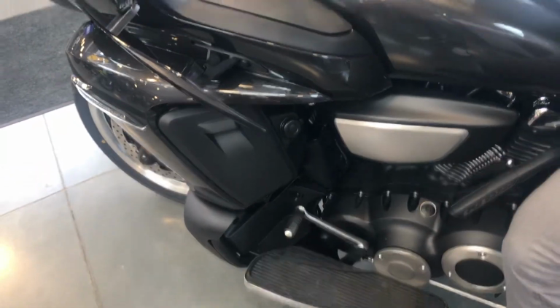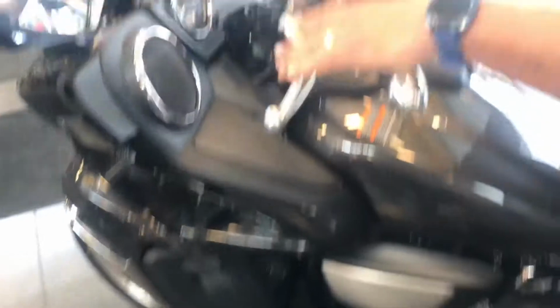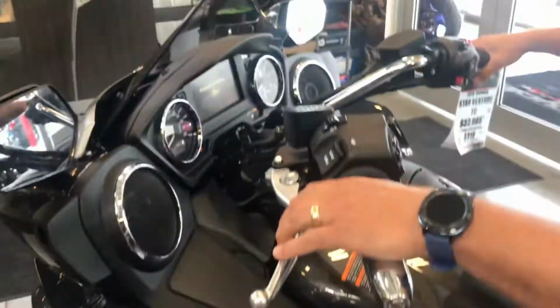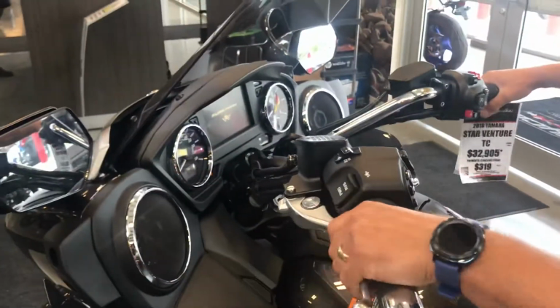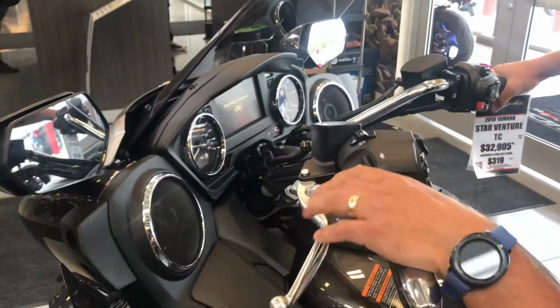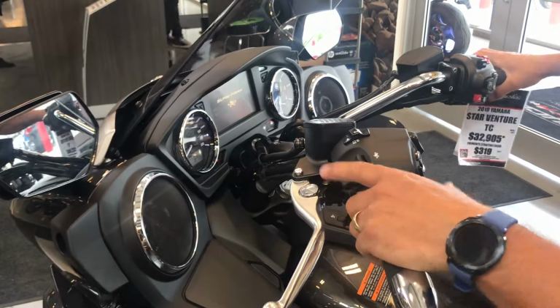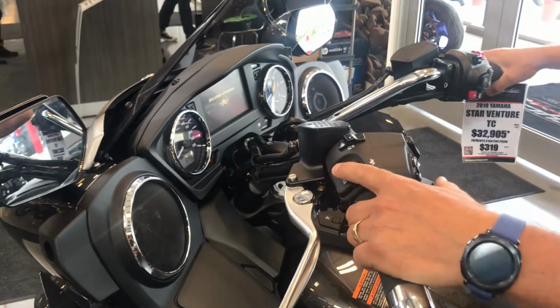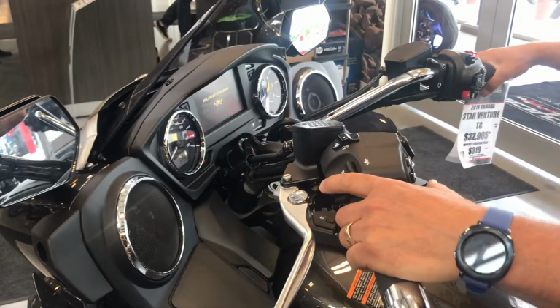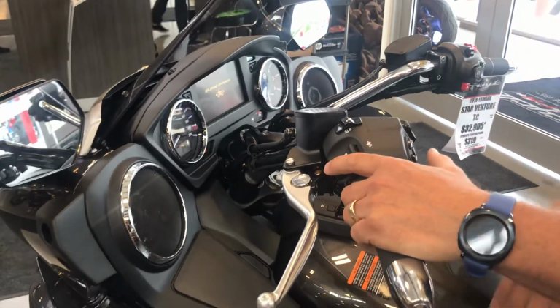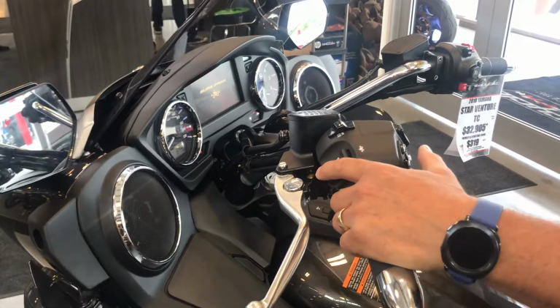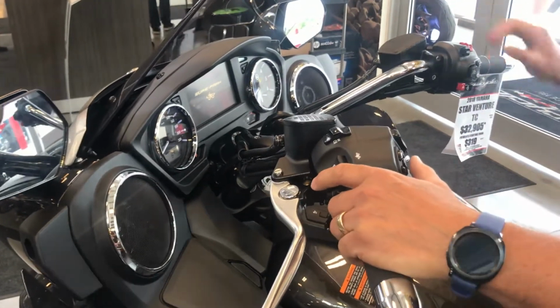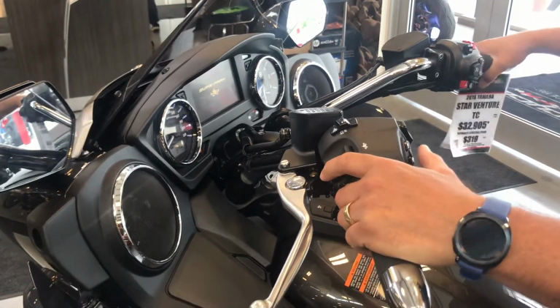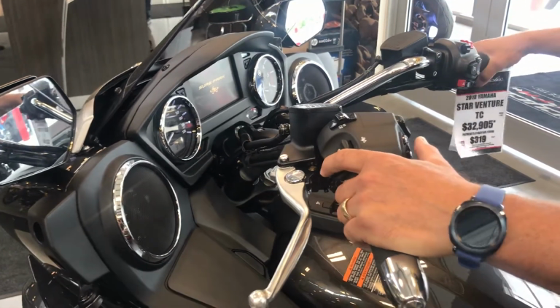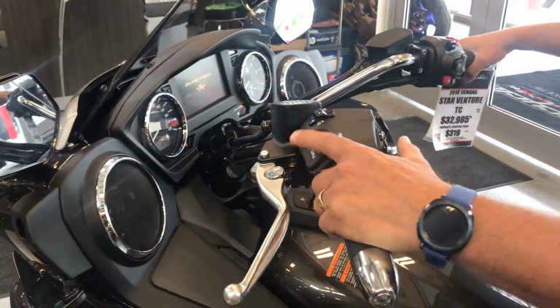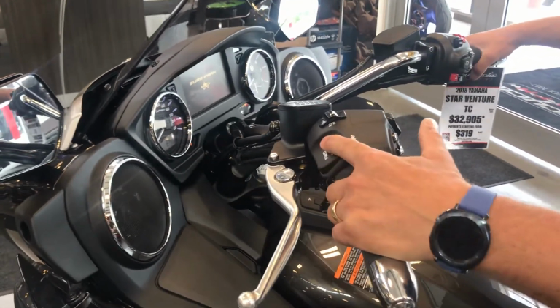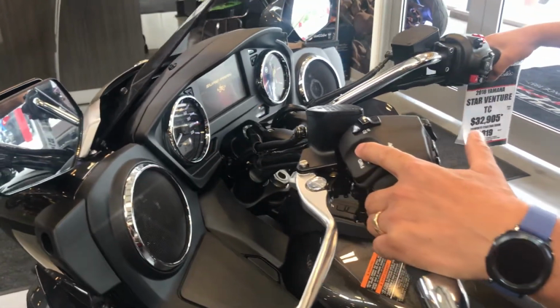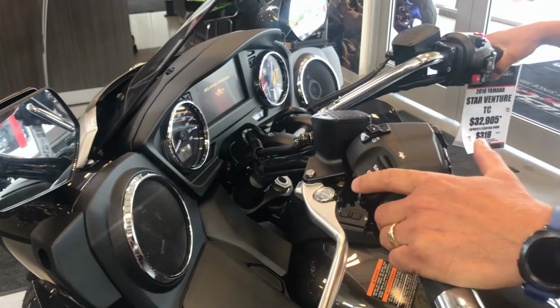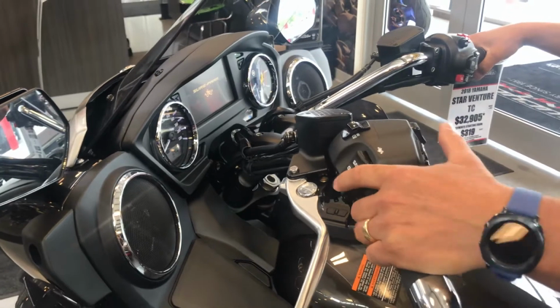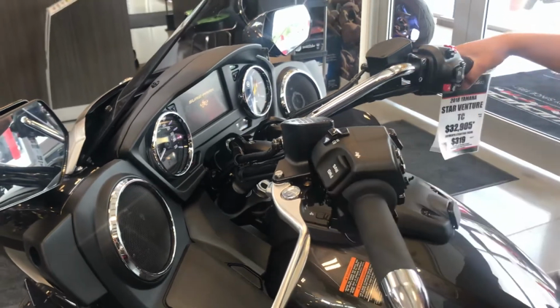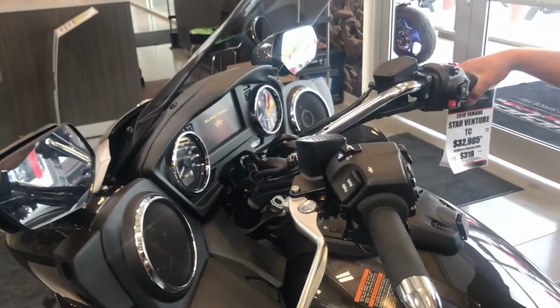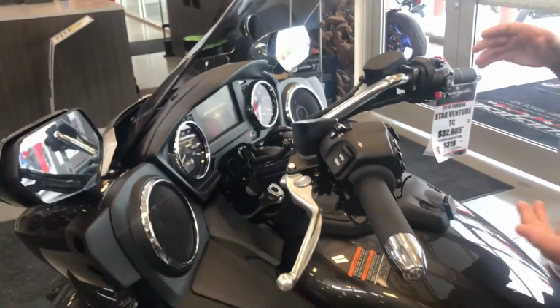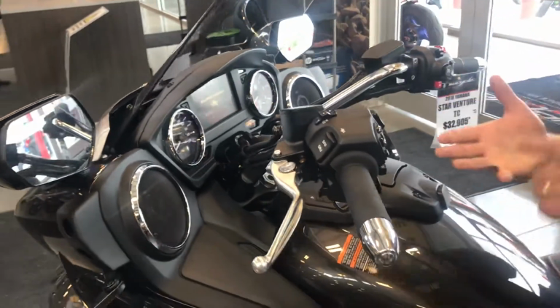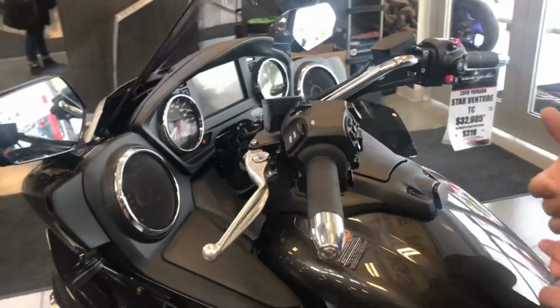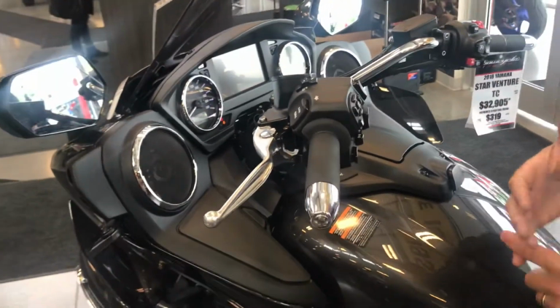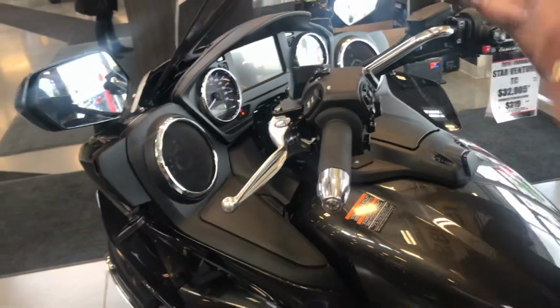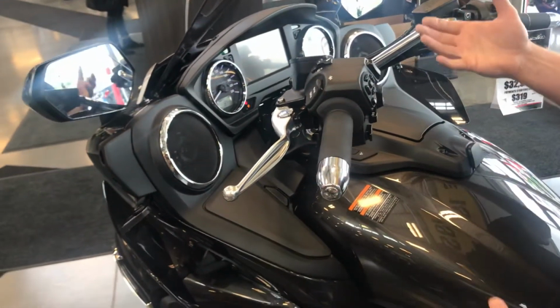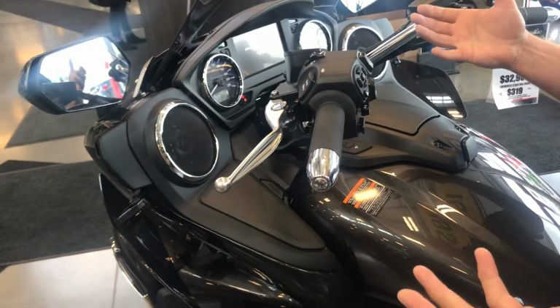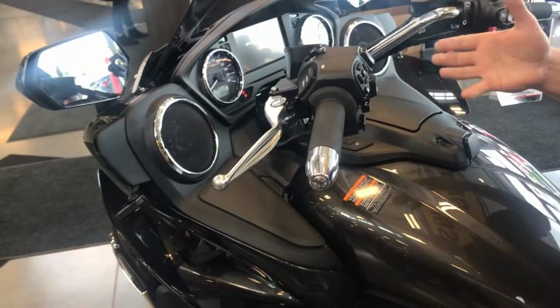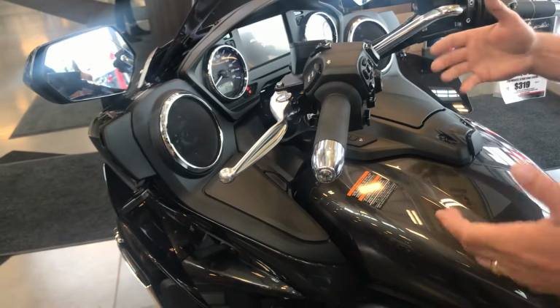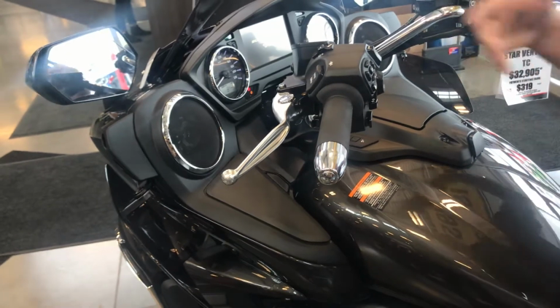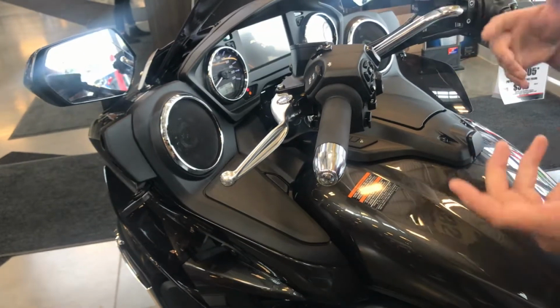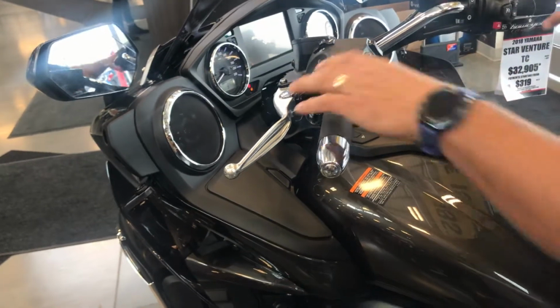Pull that down and it engages. Once it's engaged, you now have this rocker switch, which is a dedicated electric motor to move this bike back and forth. So whether it's in your garage or you're in a weird parking spot, you can actually move this motorcycle around.